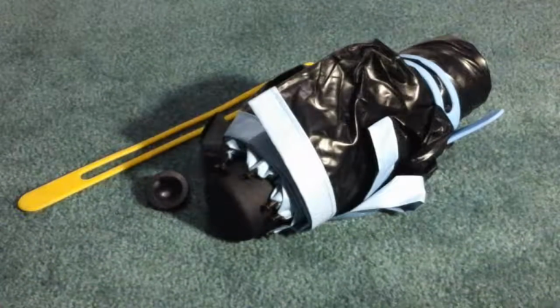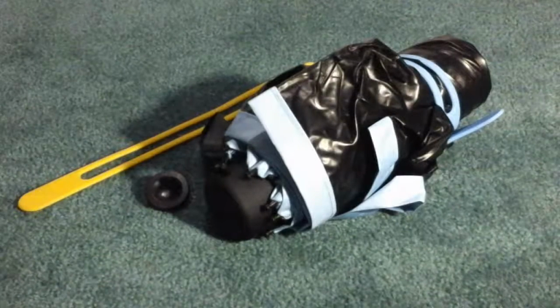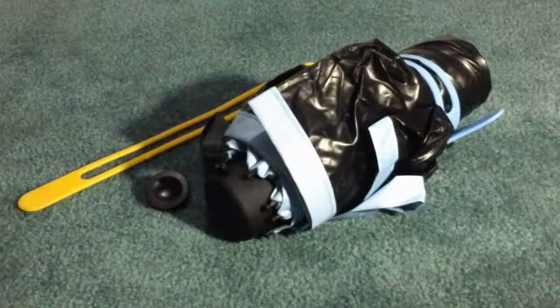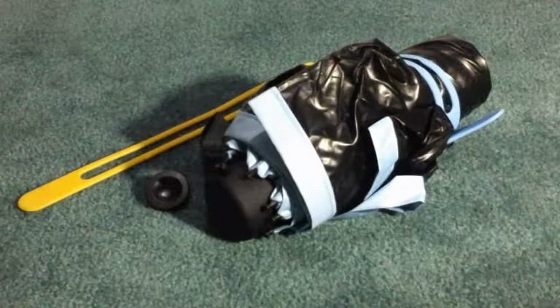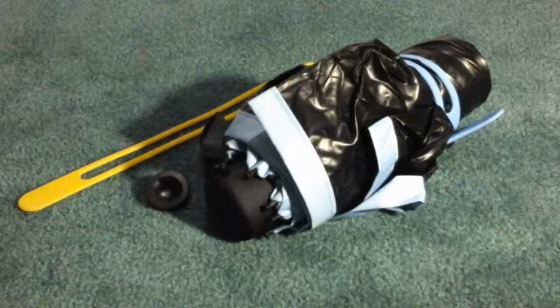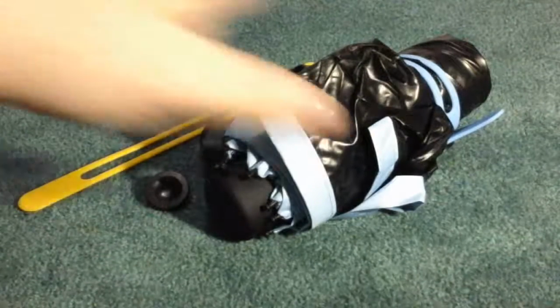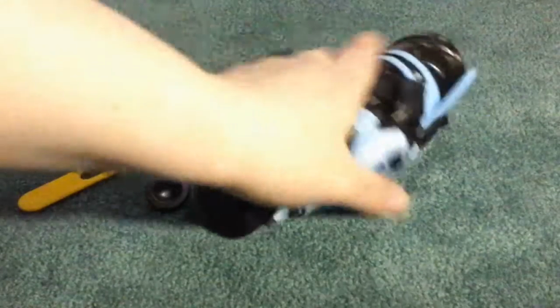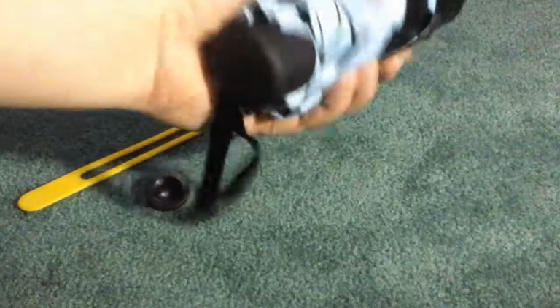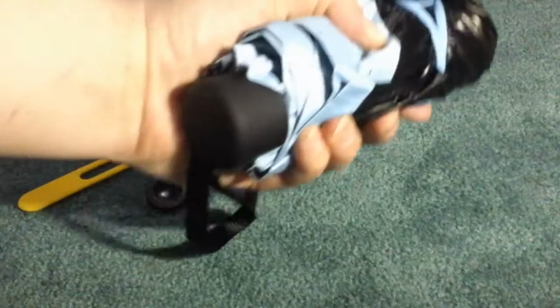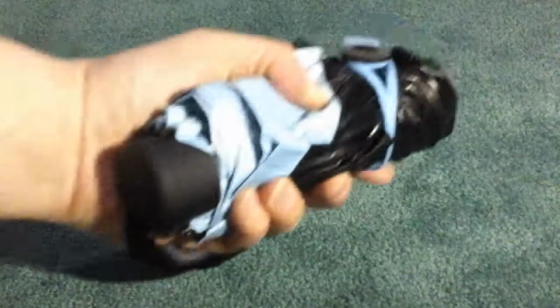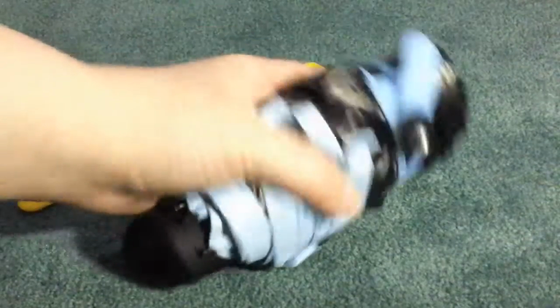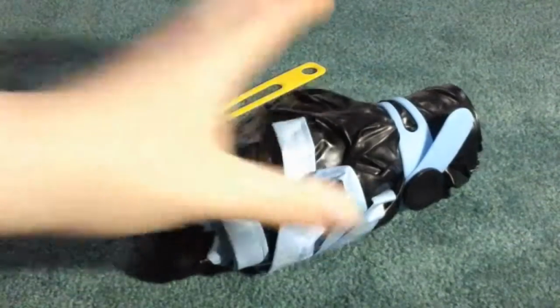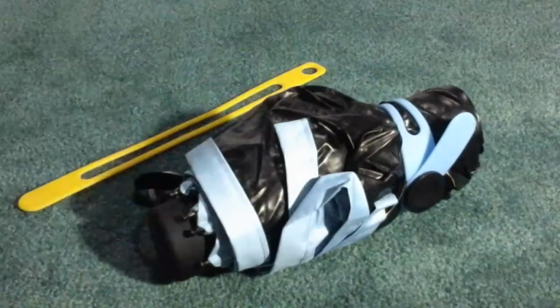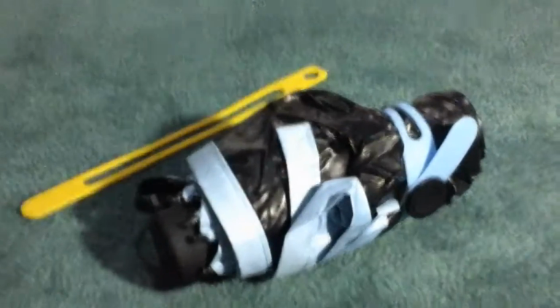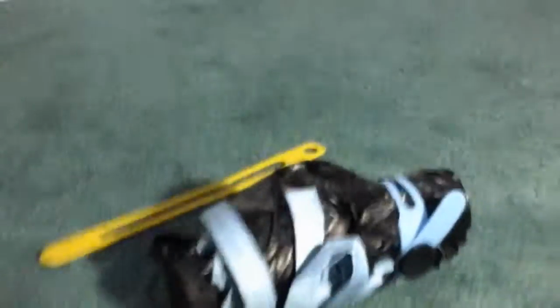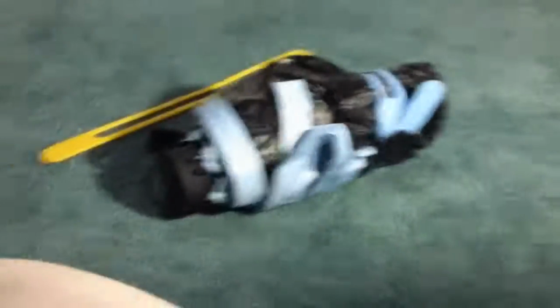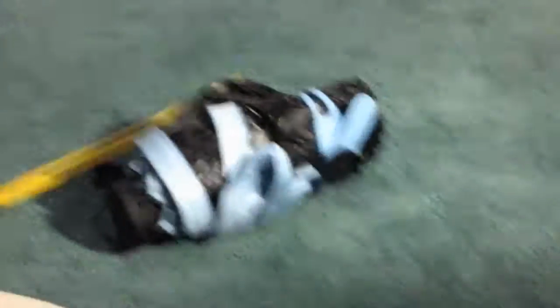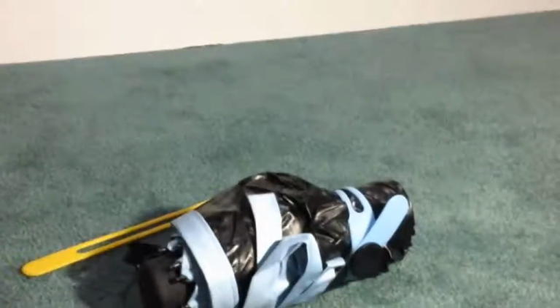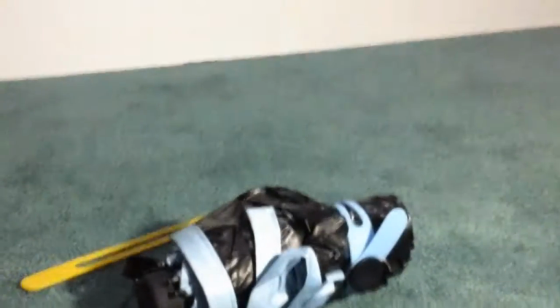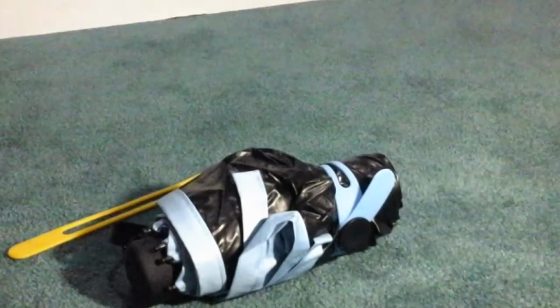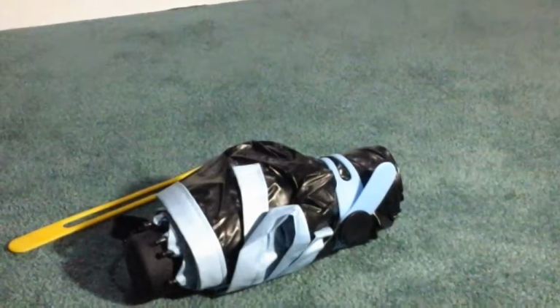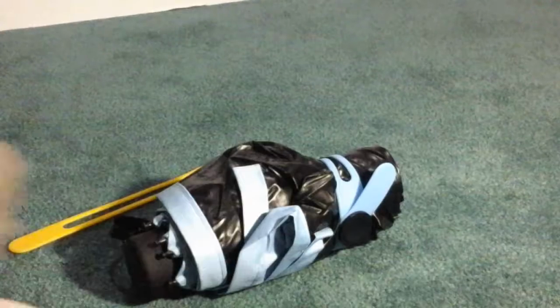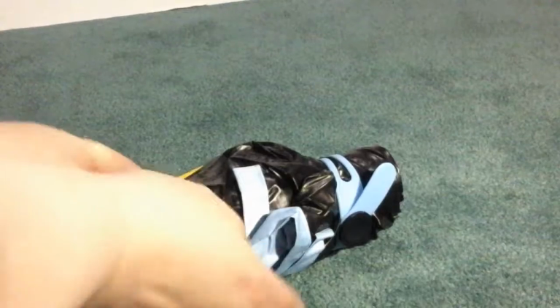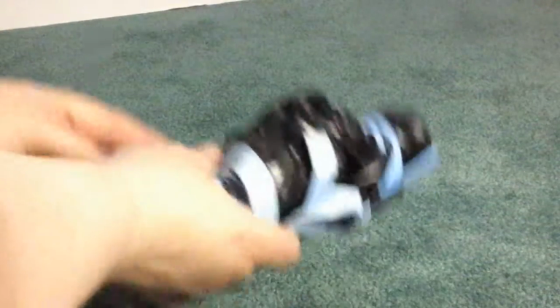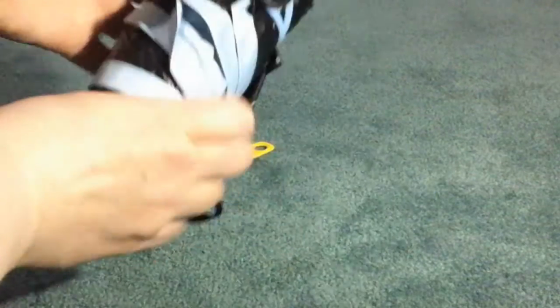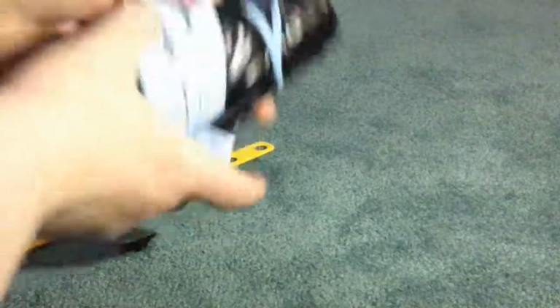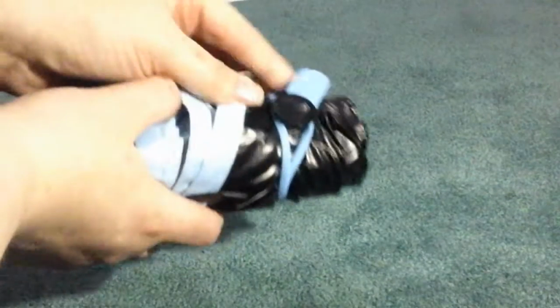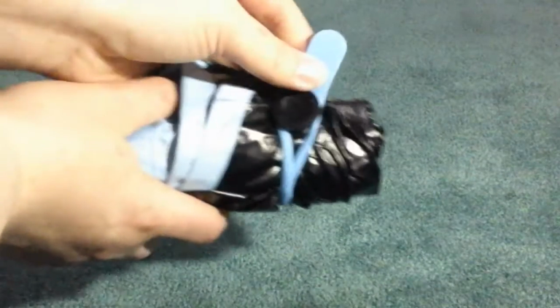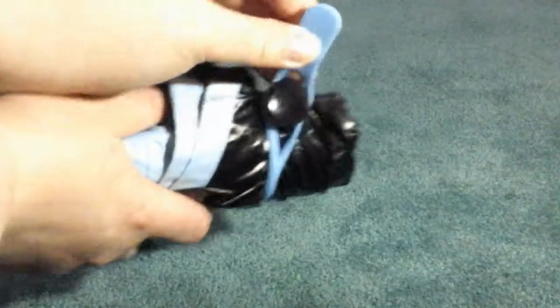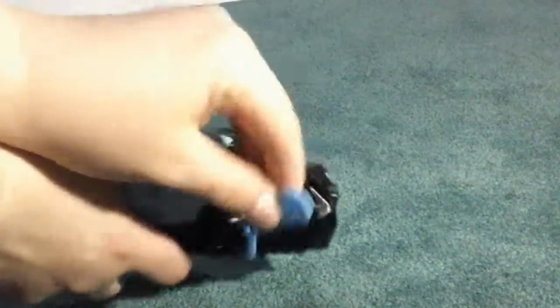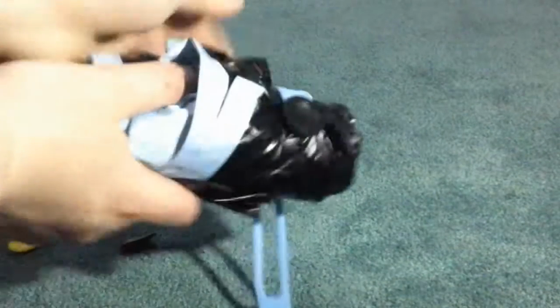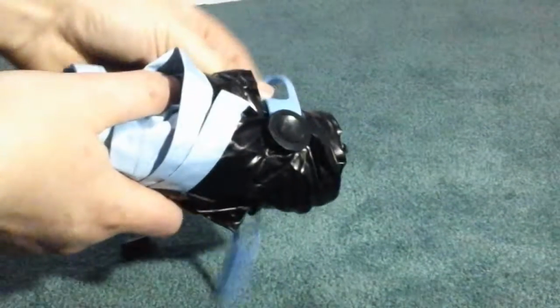This is the umbrella — really nice, small, compact sized. It has this strap right here to keep it closed.